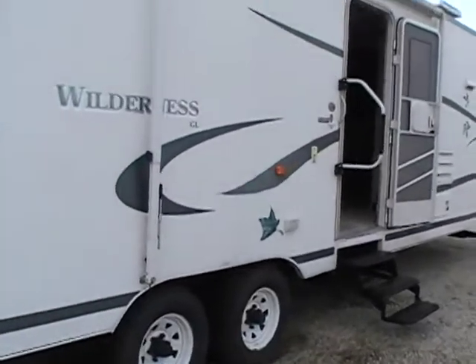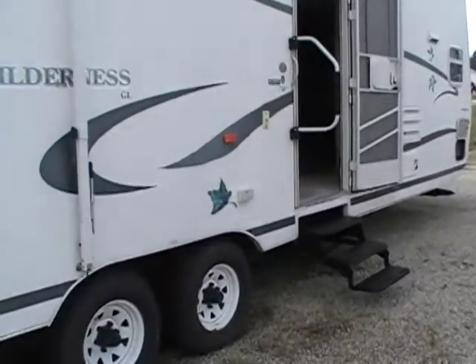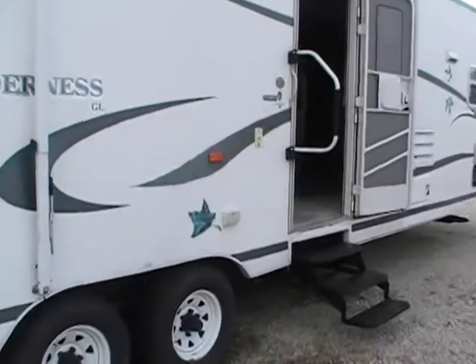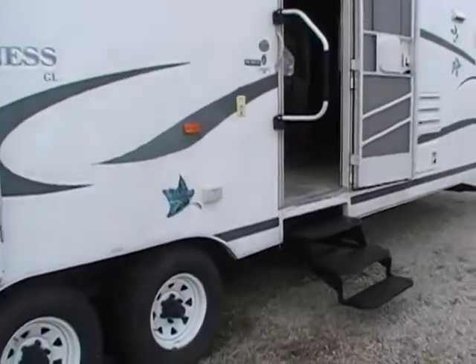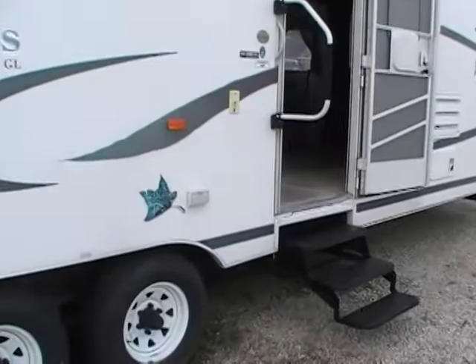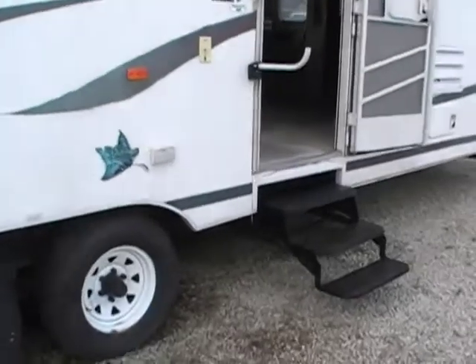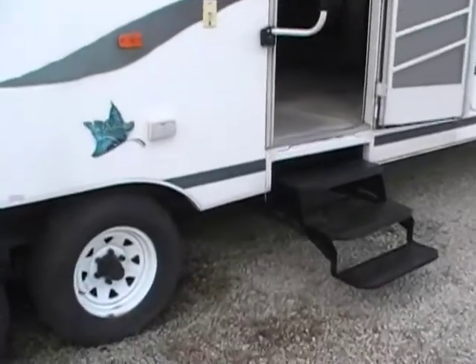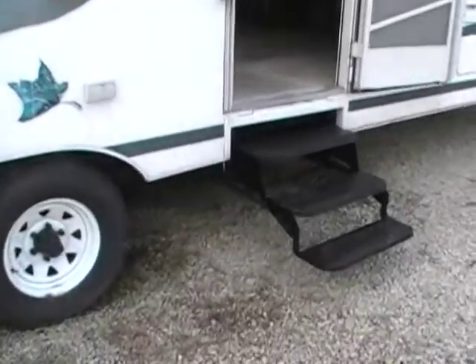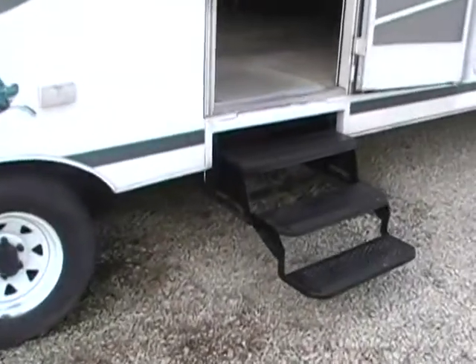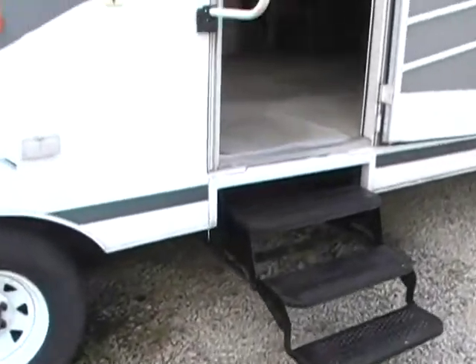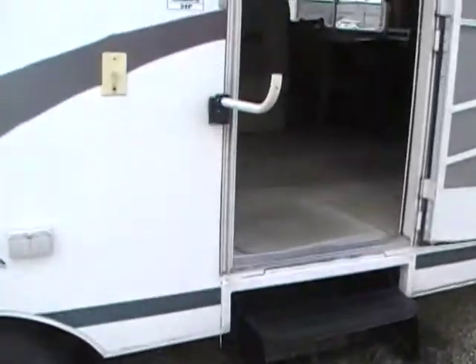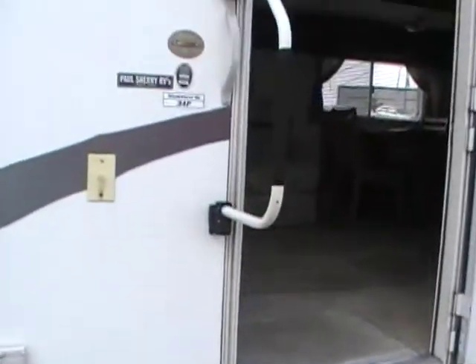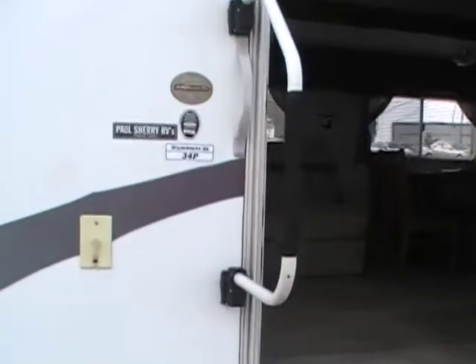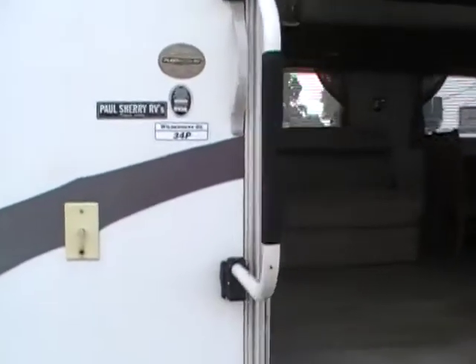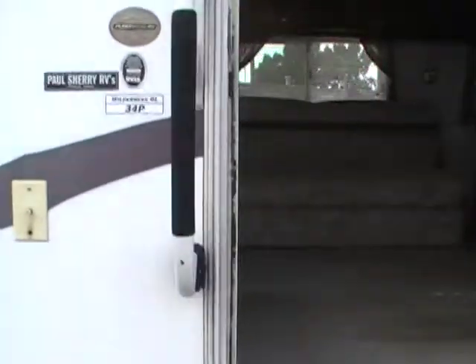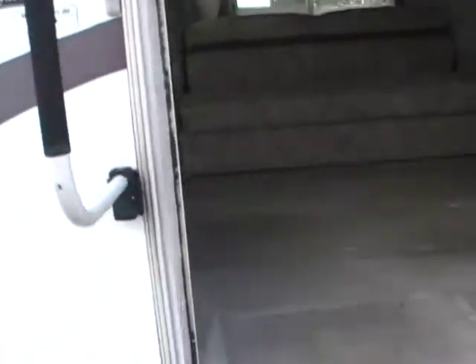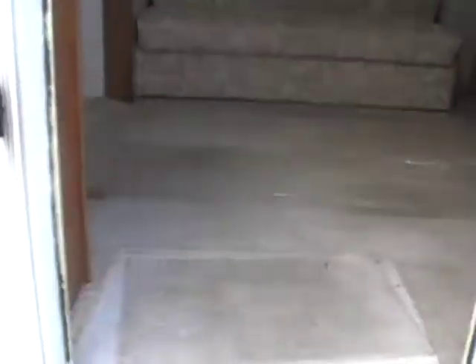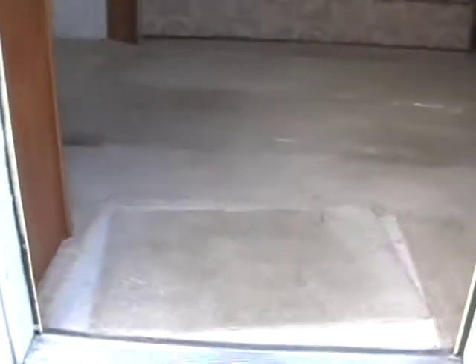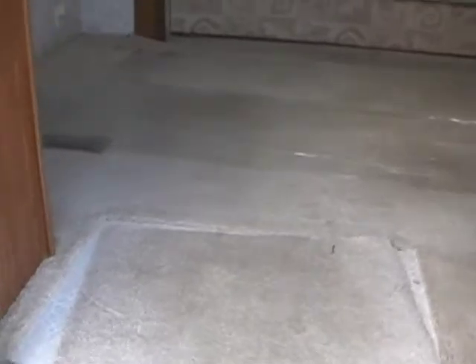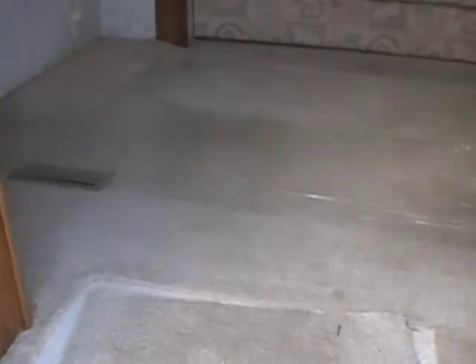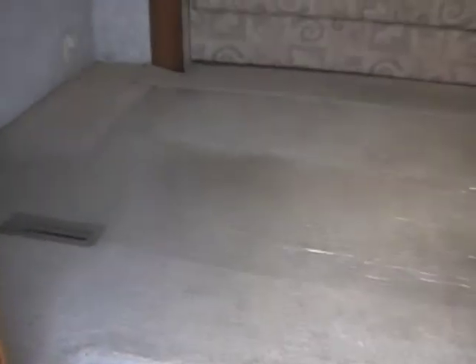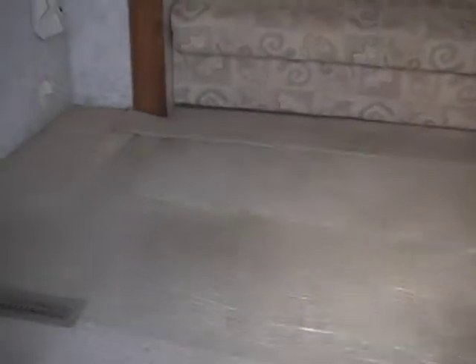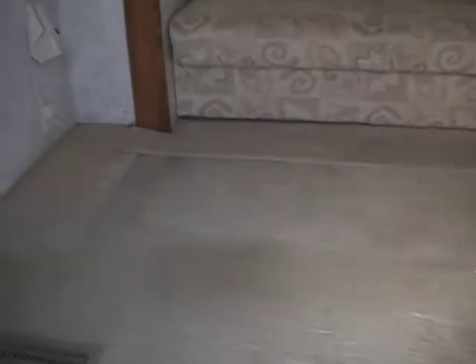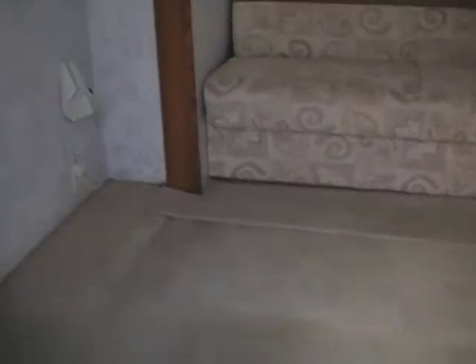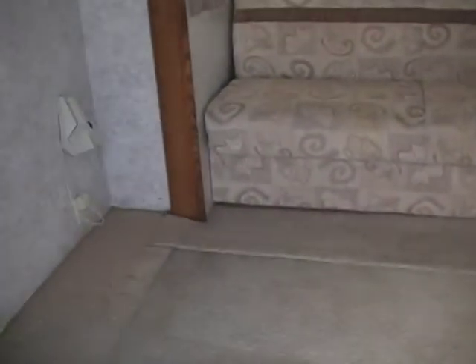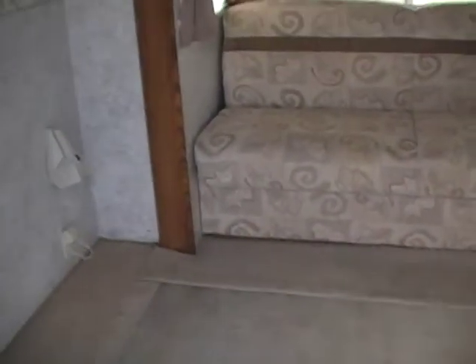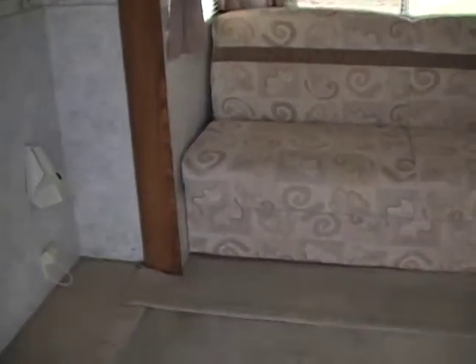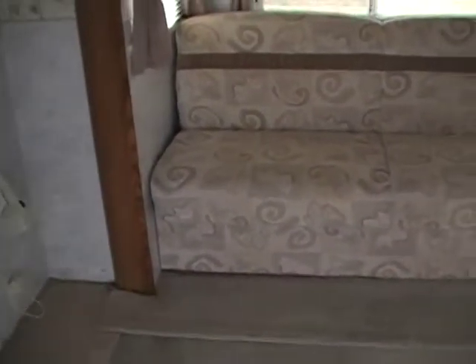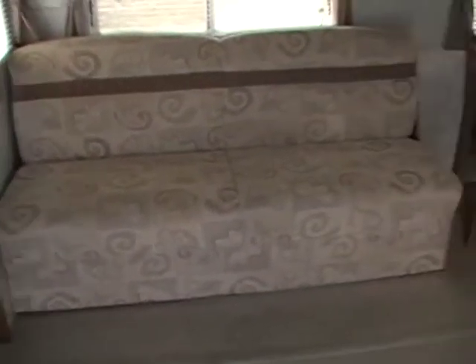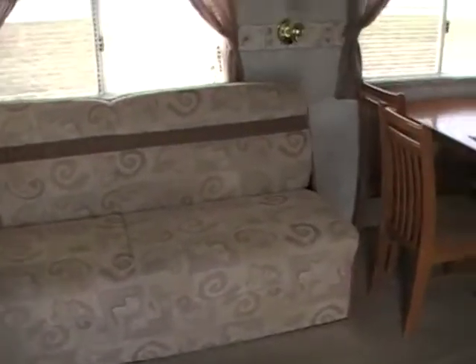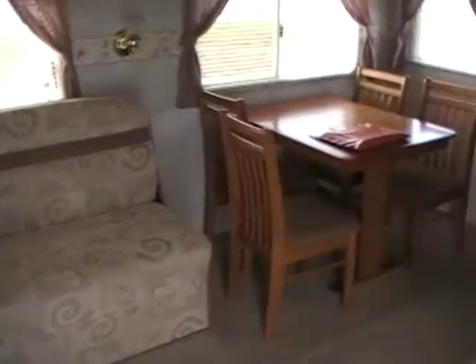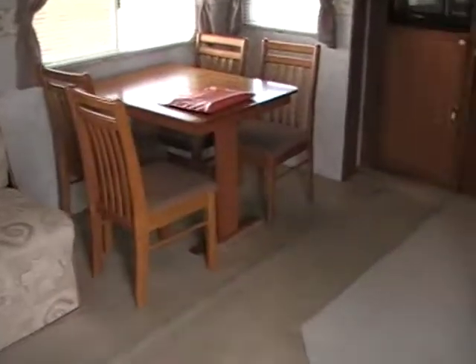Nice long awning on this one. And we'll take a look inside. You've got three-step entry with the grab handle — easy for anyone to get in and out of. And look at all the room you have in here.